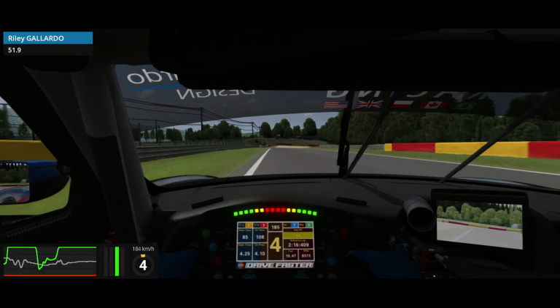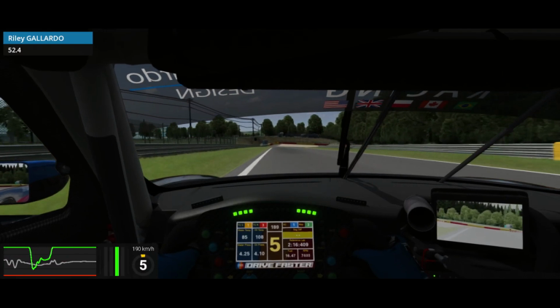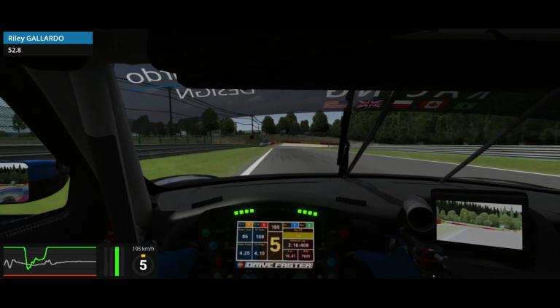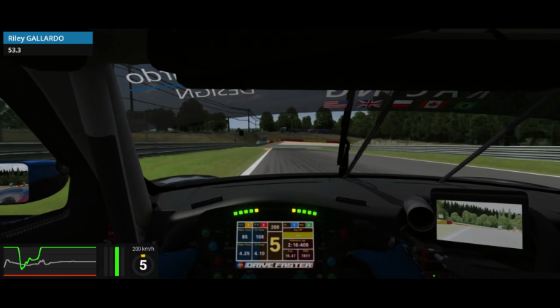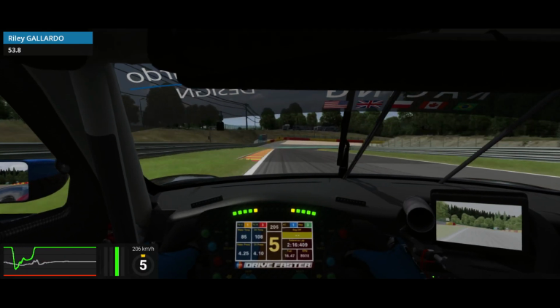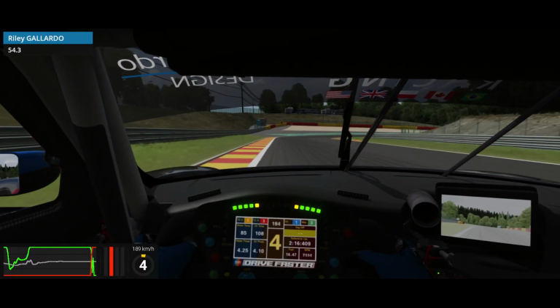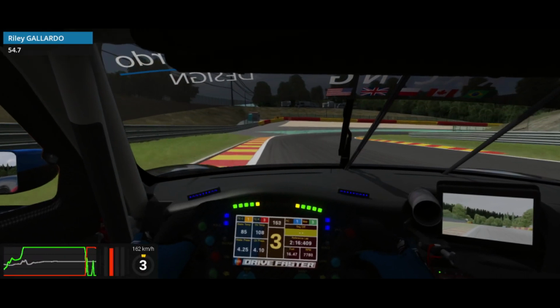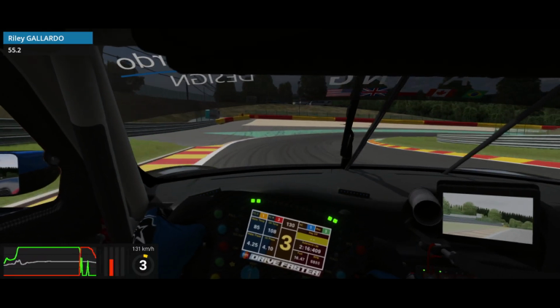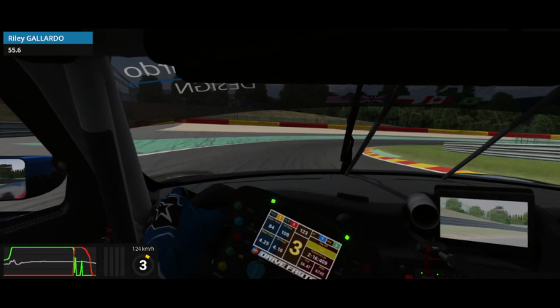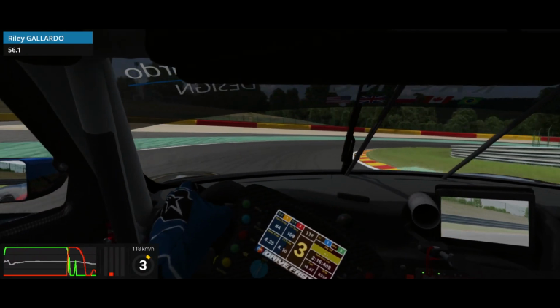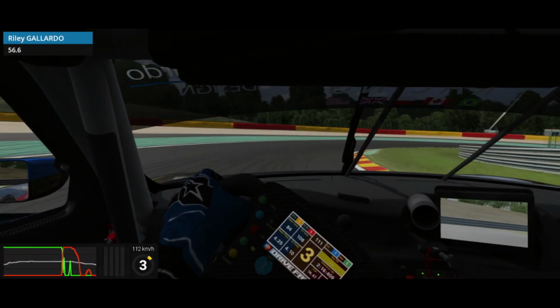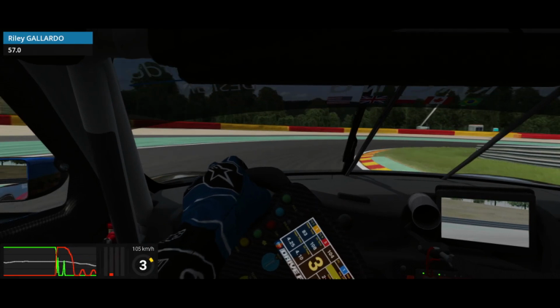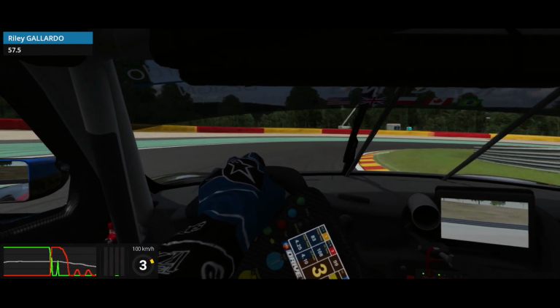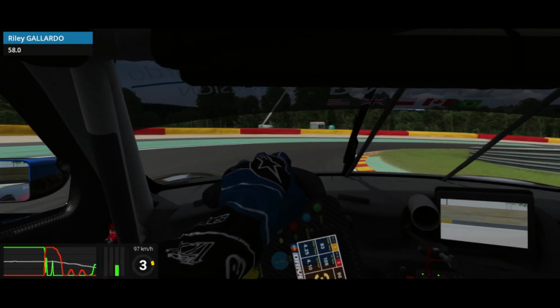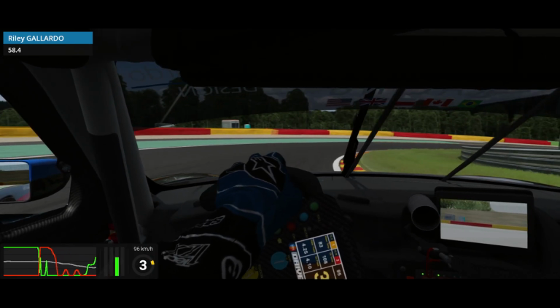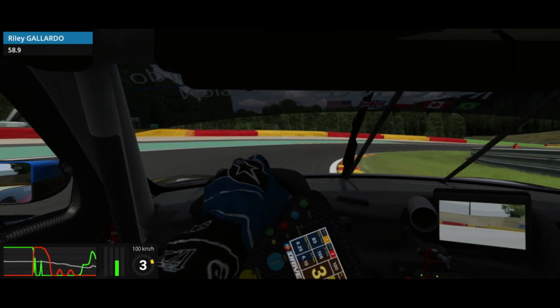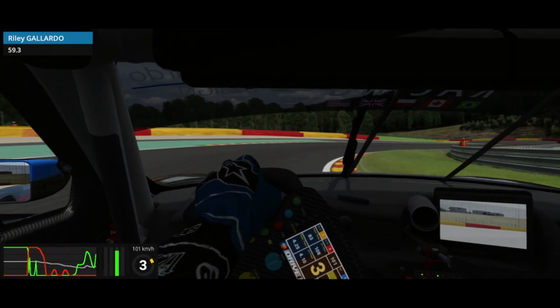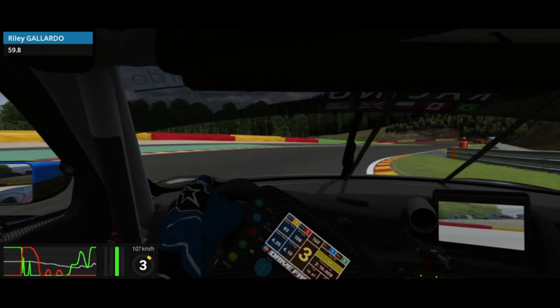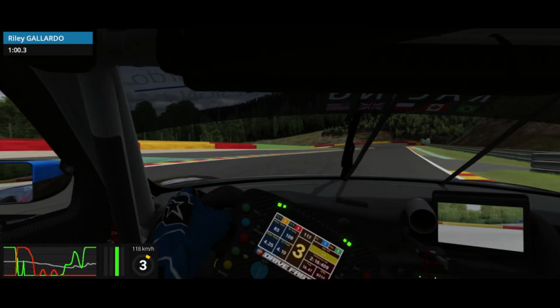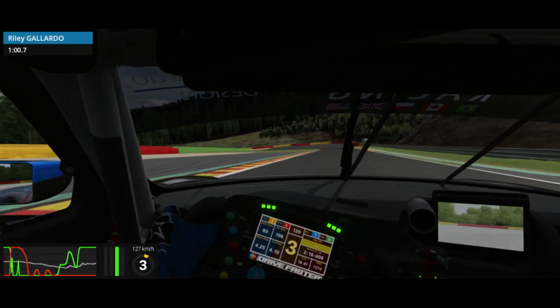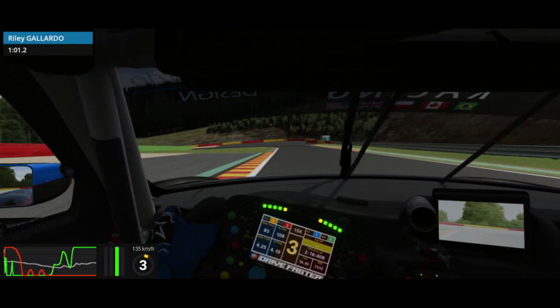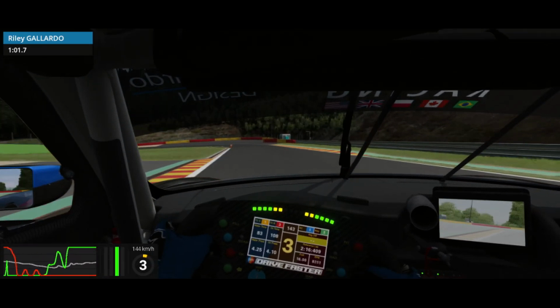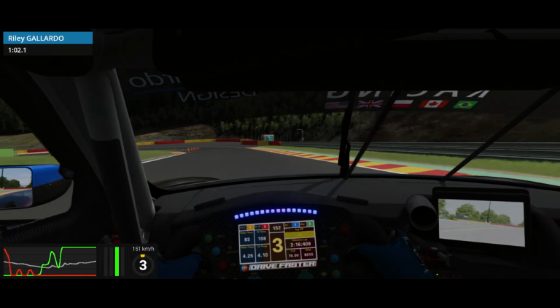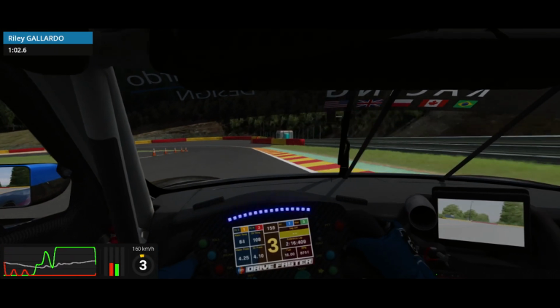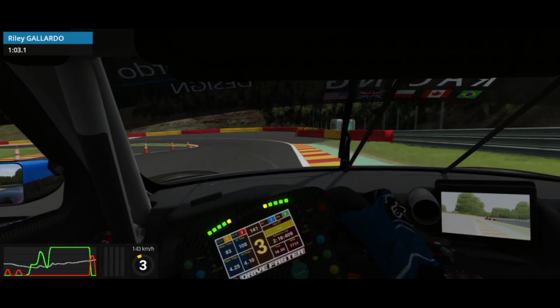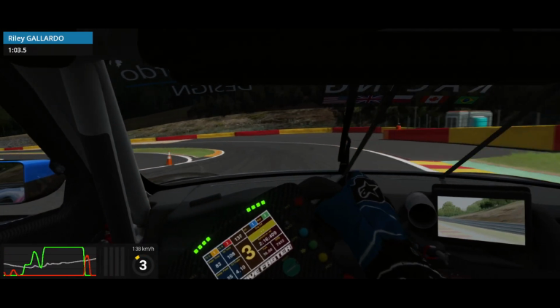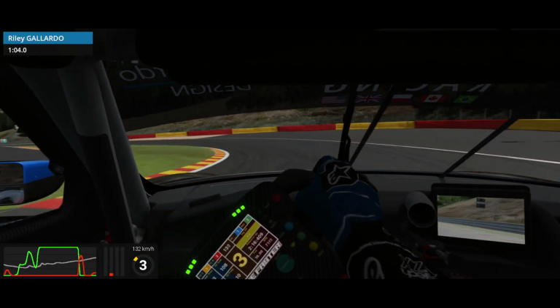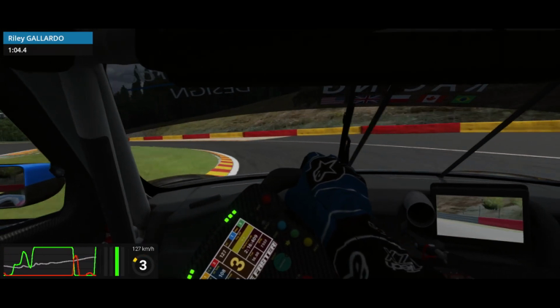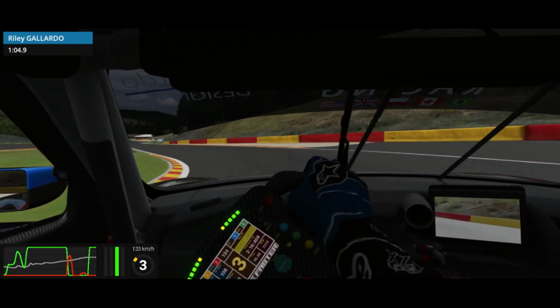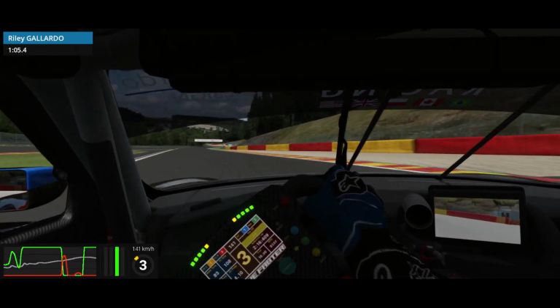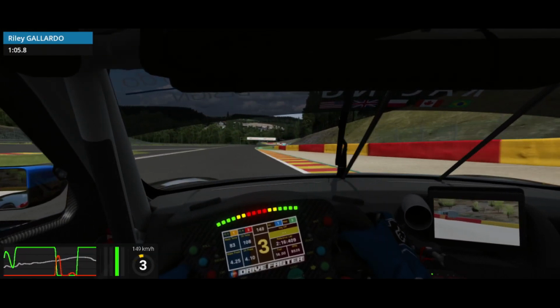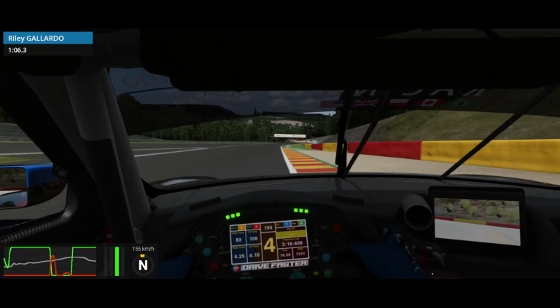Then you again want to brake just before the start of the curbing on the left. I'm down to third here. You have to do a lot of coasting in this corner and wait until you can see the exit before you get on the throttle. Then as you pass the cones or hit the rev limiter, back on the brakes and hold third through here. You have to be careful because the new layout does not have the runoff on the exit.